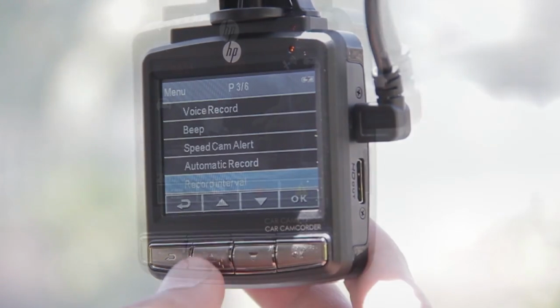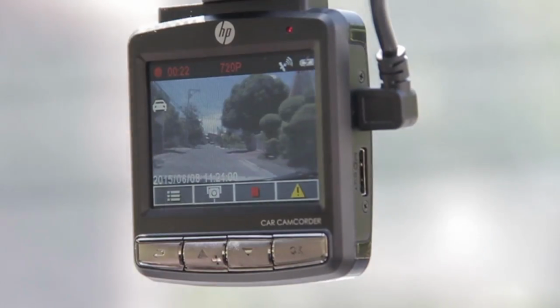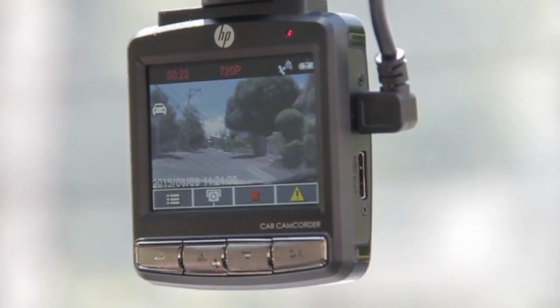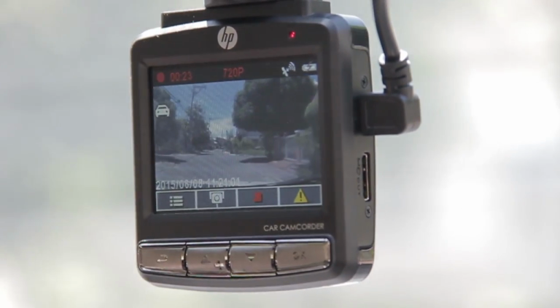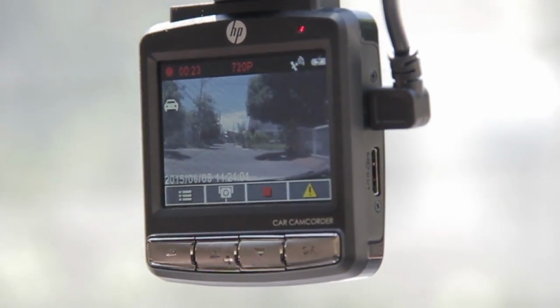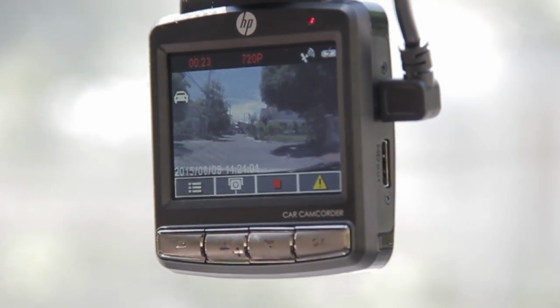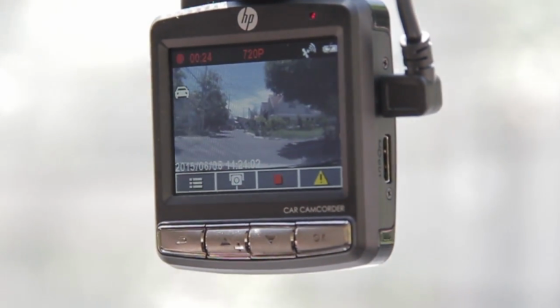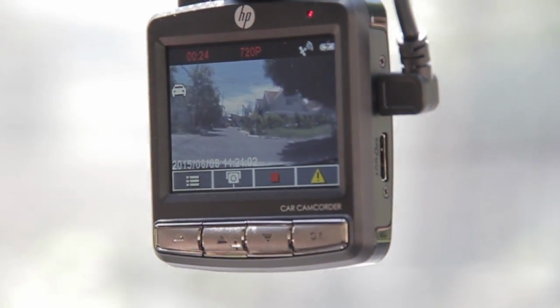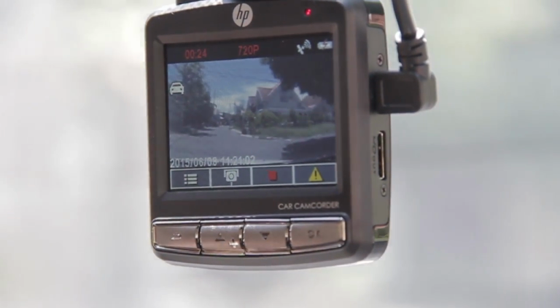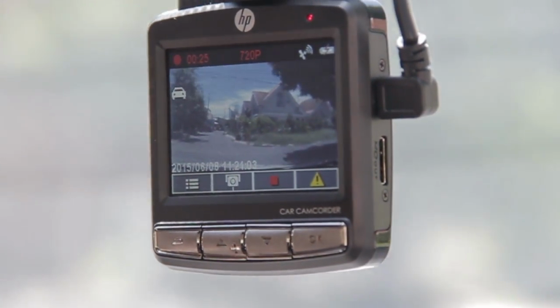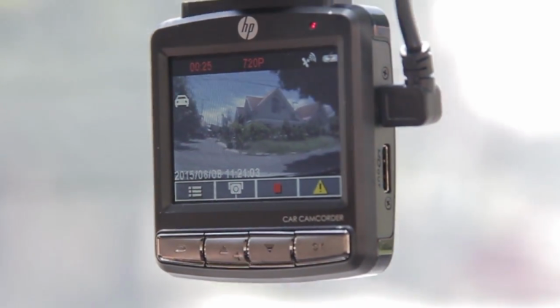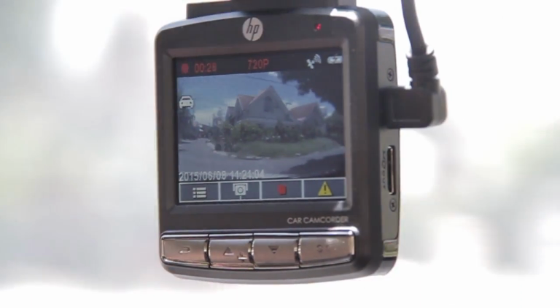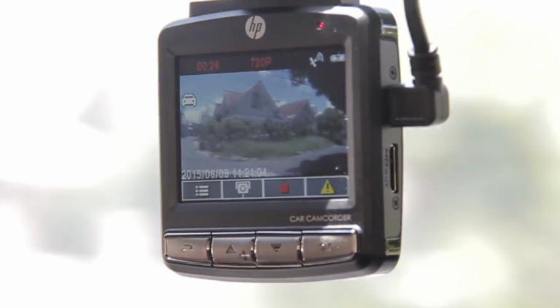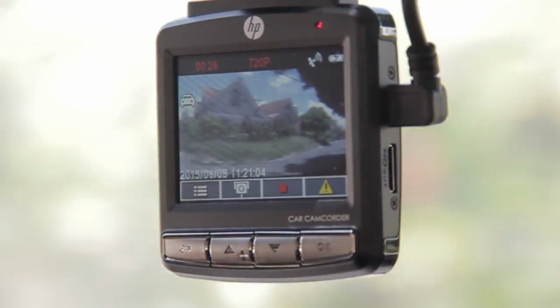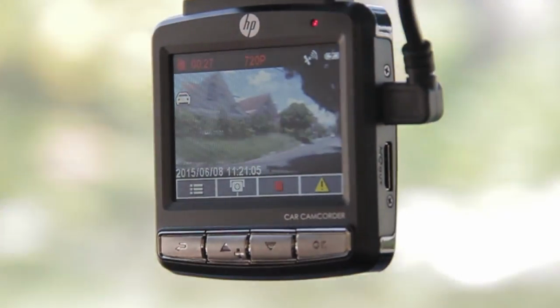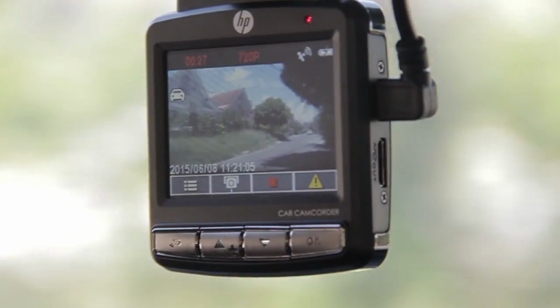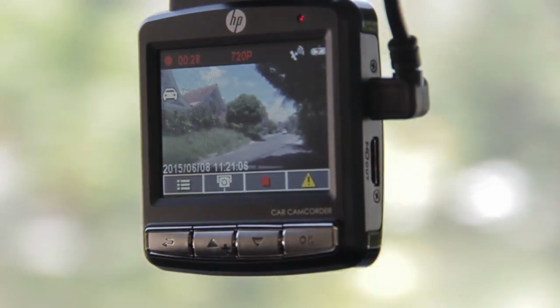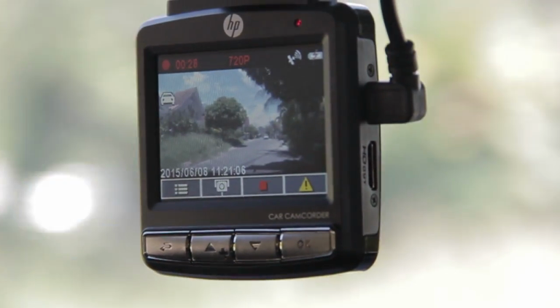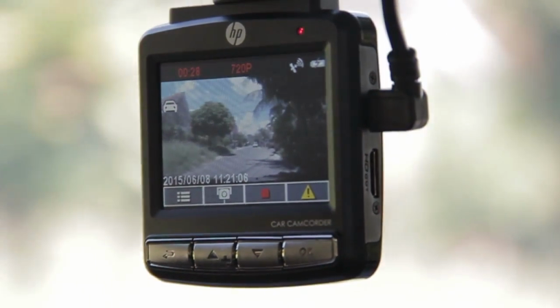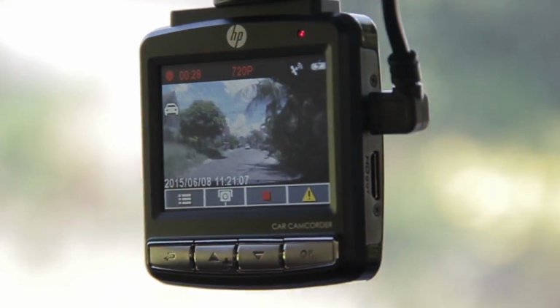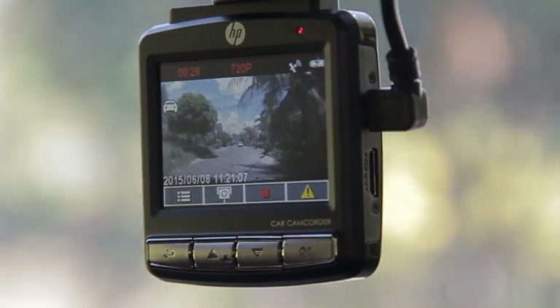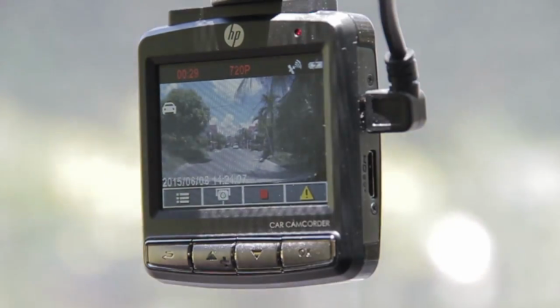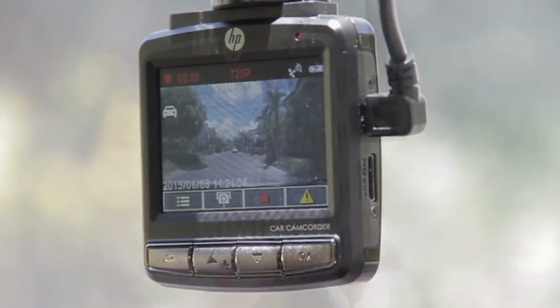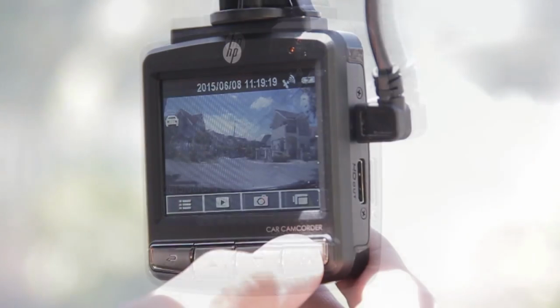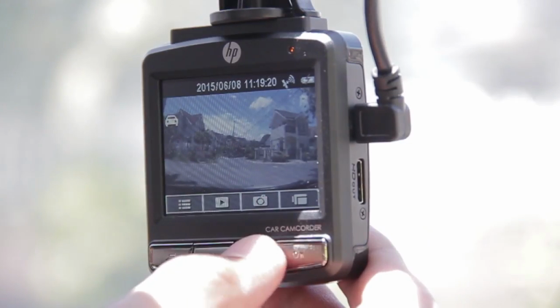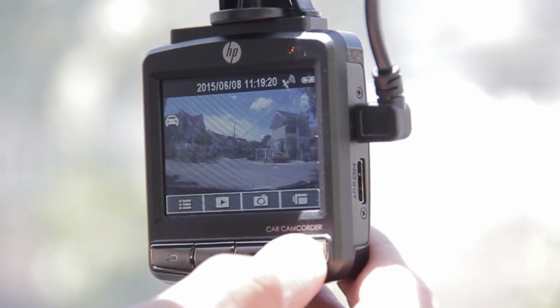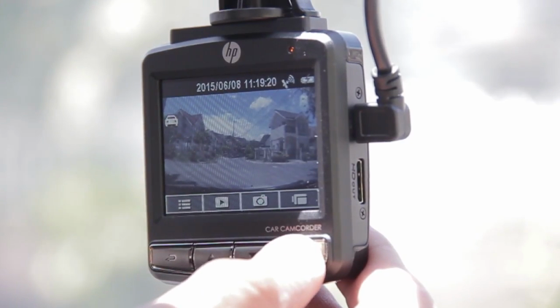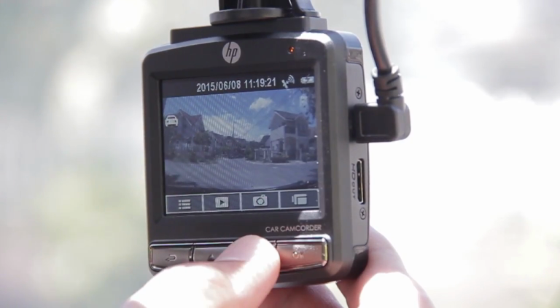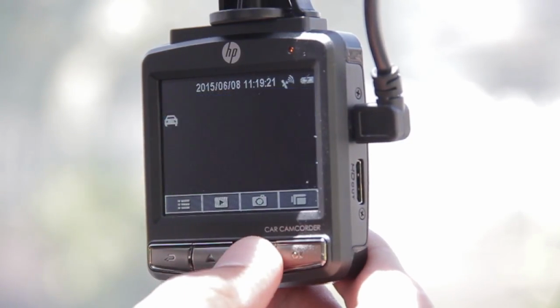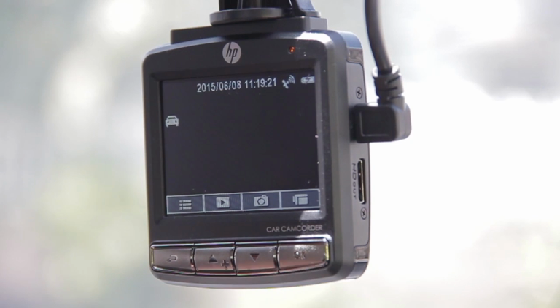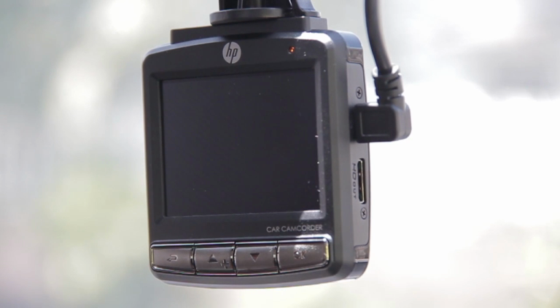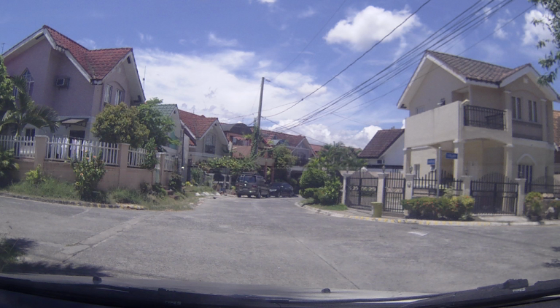If you want to record video that won't be overwritten, you can activate its emergency mode to place it under a different folder that will be safe from getting recorded over. Other features of the F310 are snapshots and motion detection.